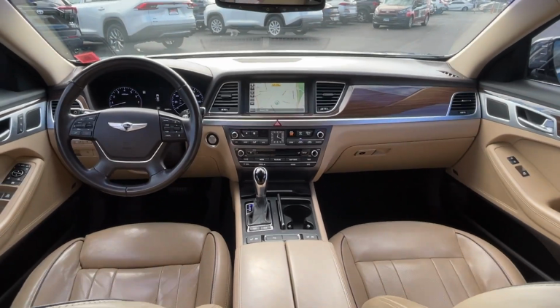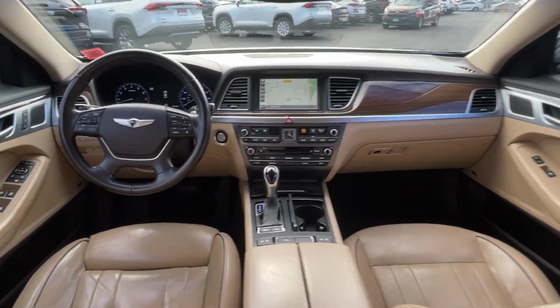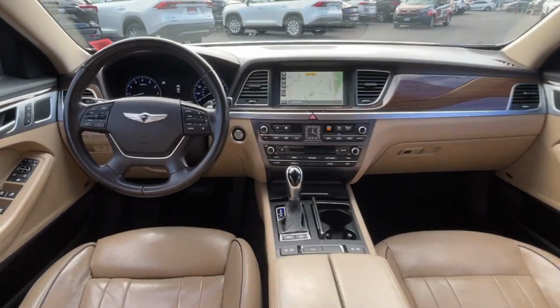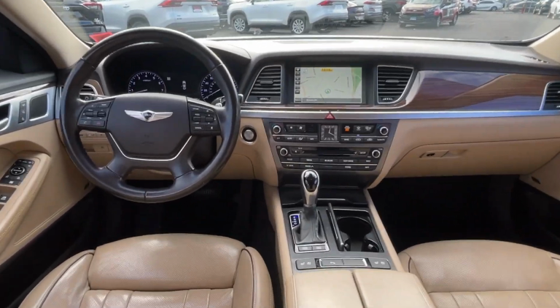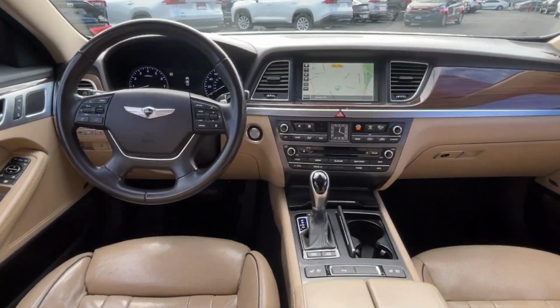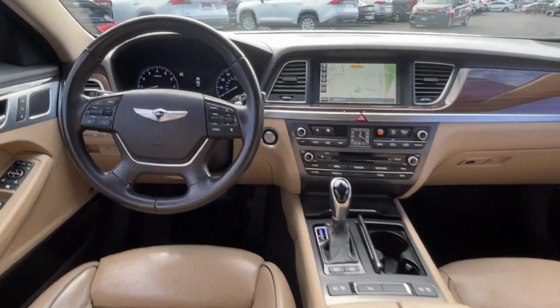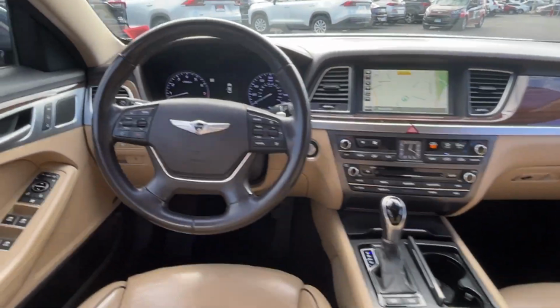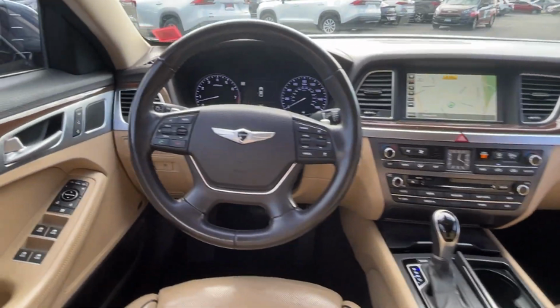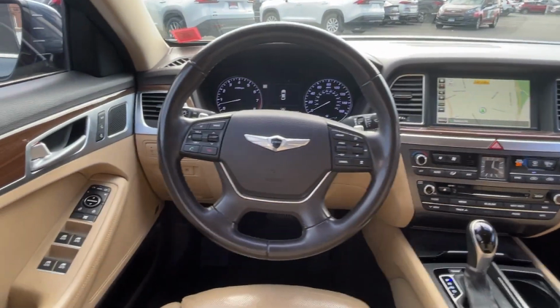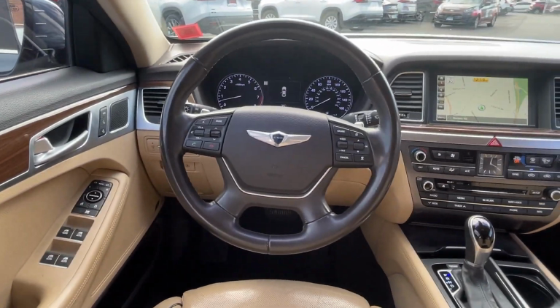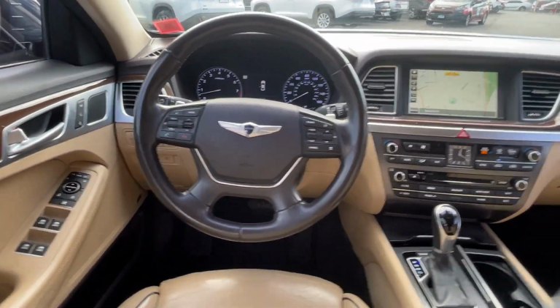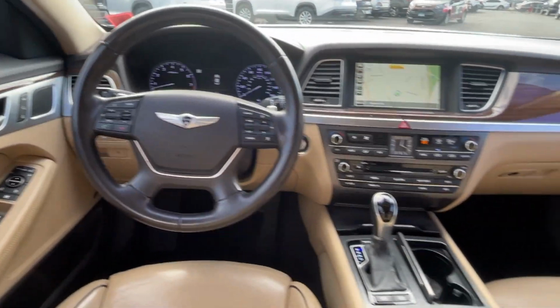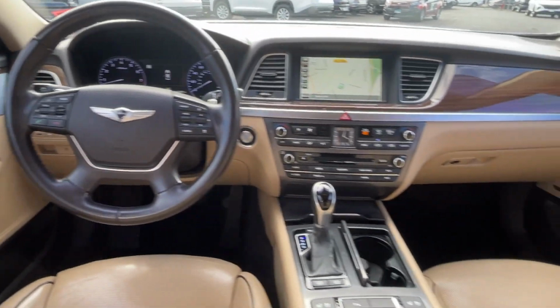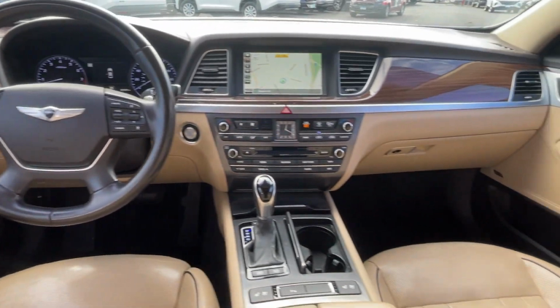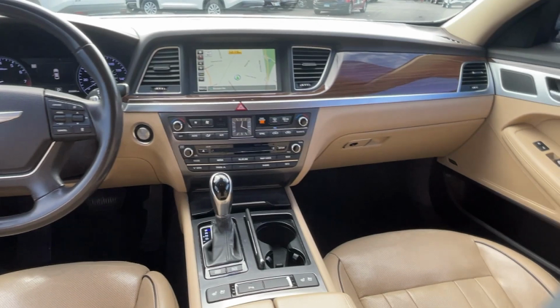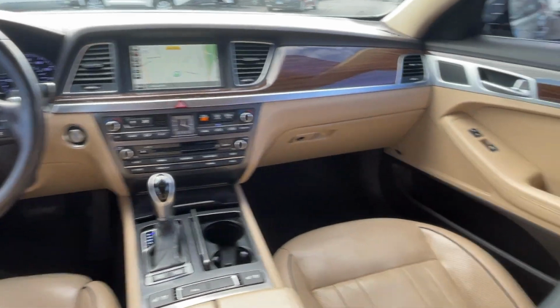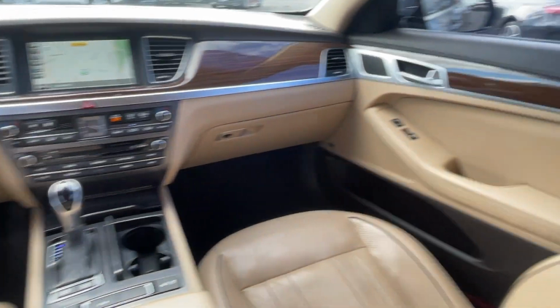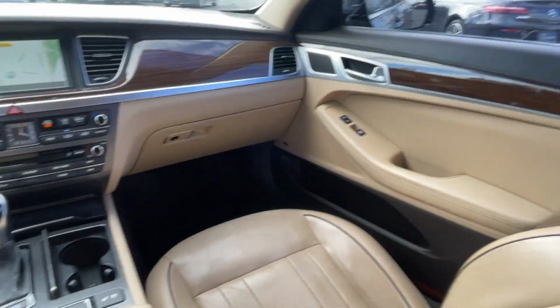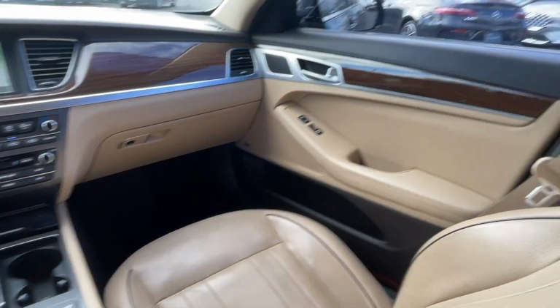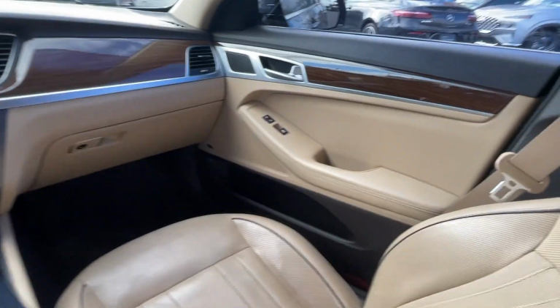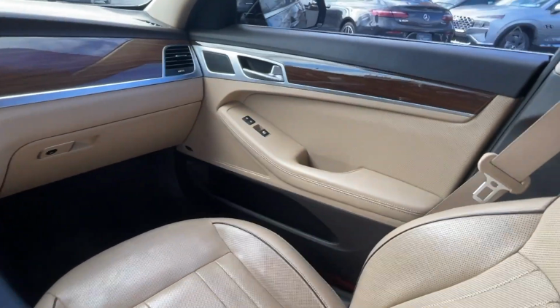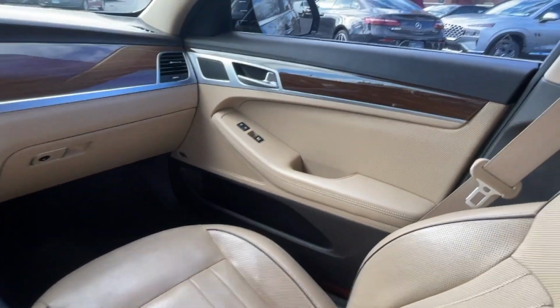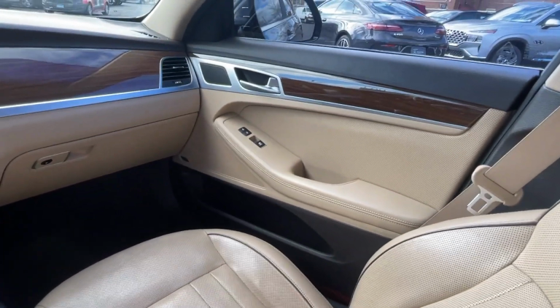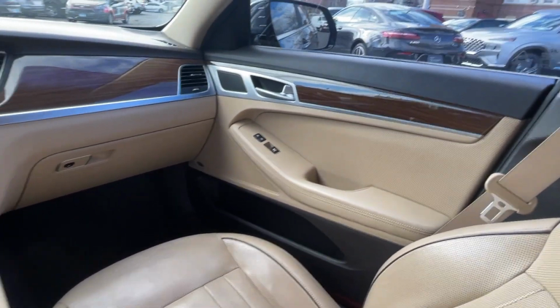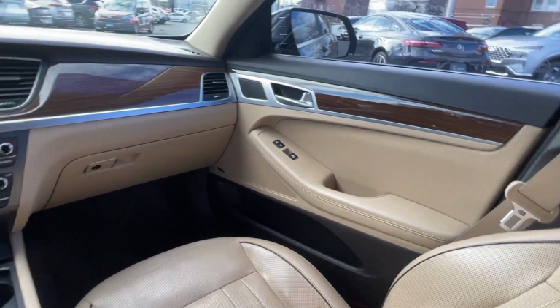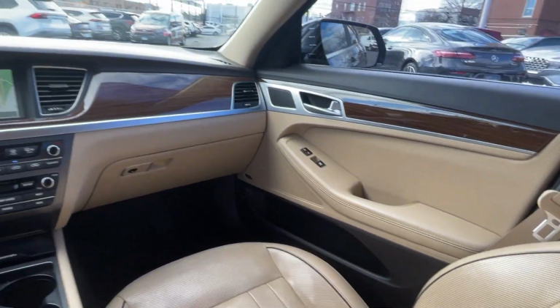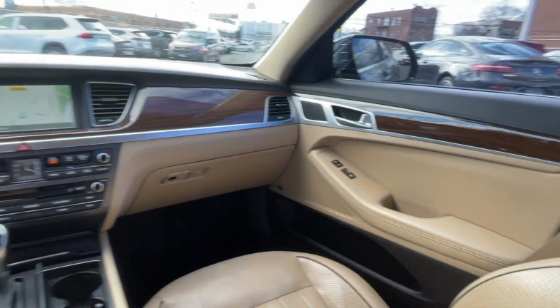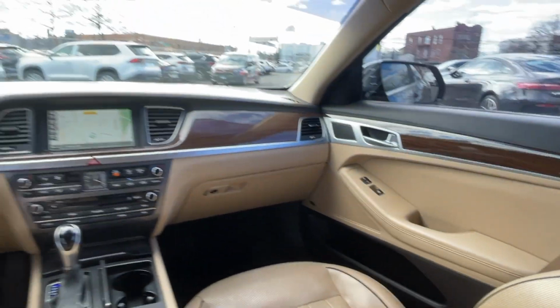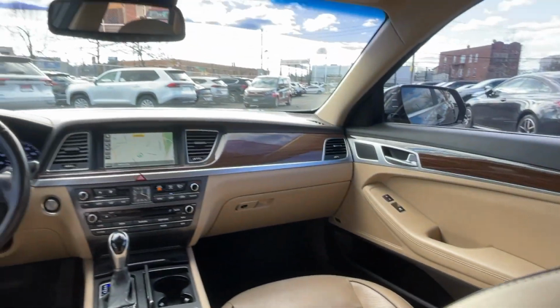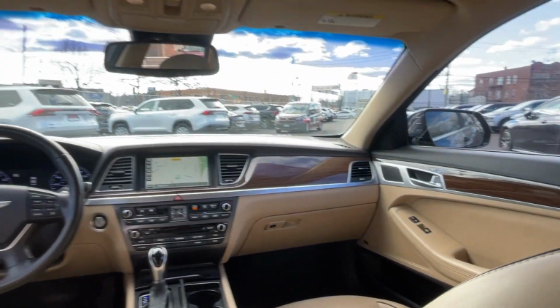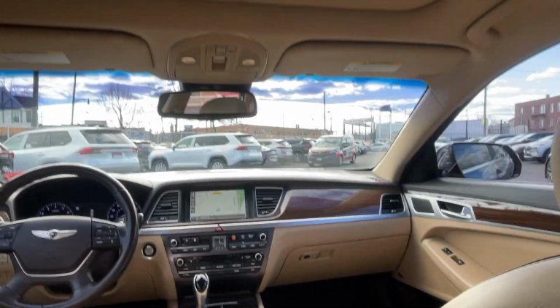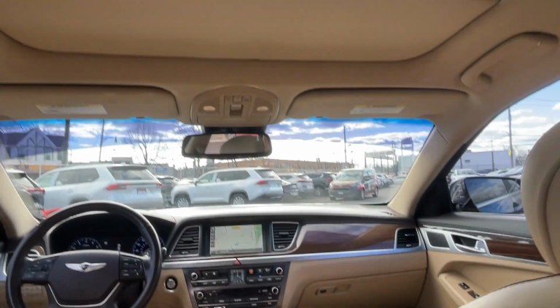Polite poise meets potent power in this handsome Genesis. See for yourself when you take it out for a test drive. Our professional staff looks forward to giving you excellent service.